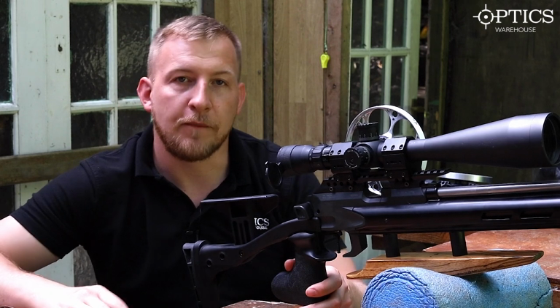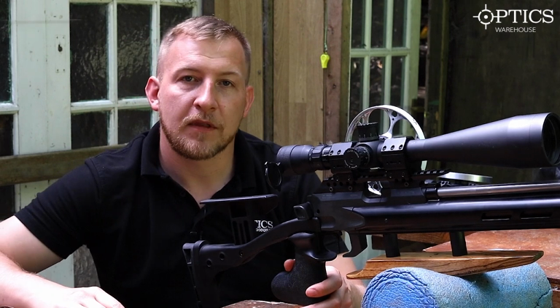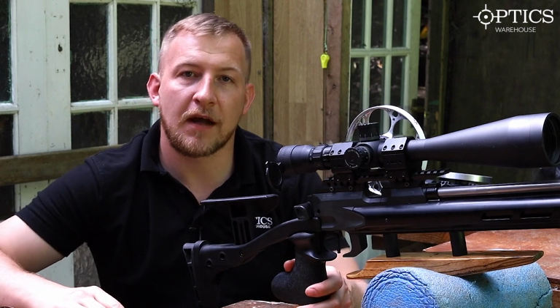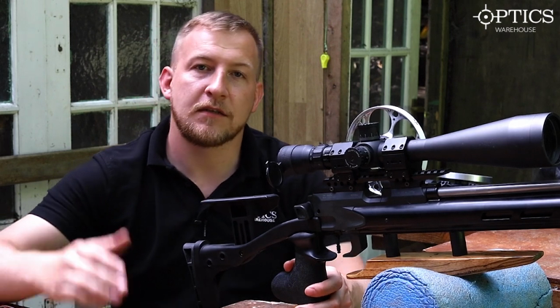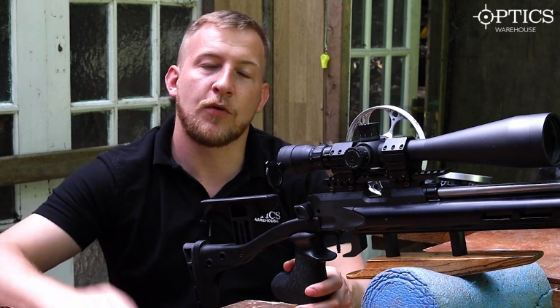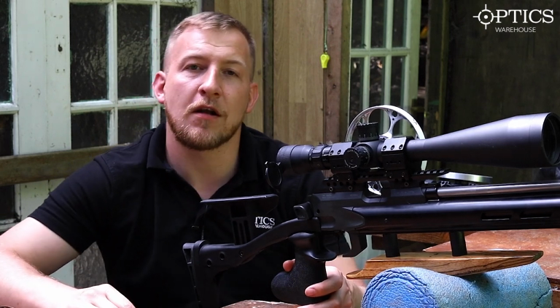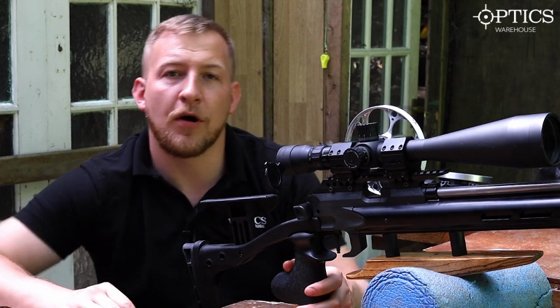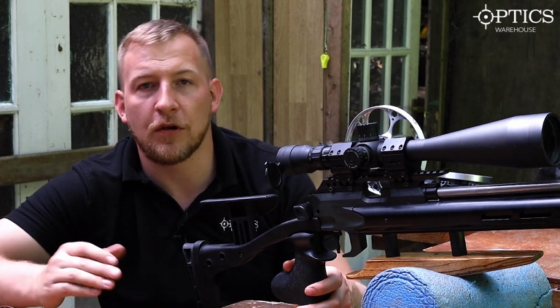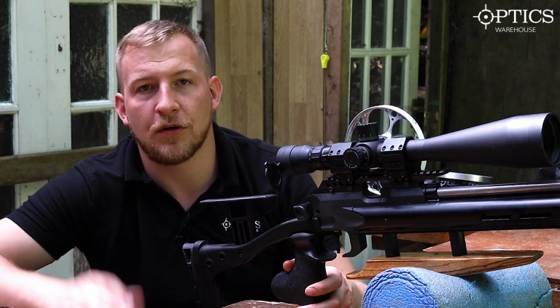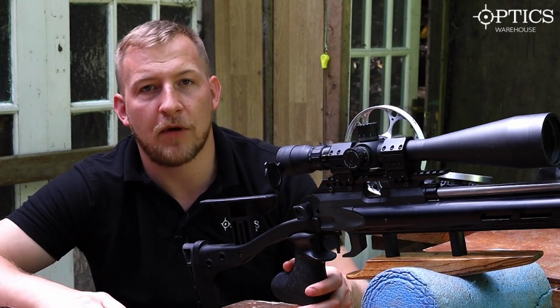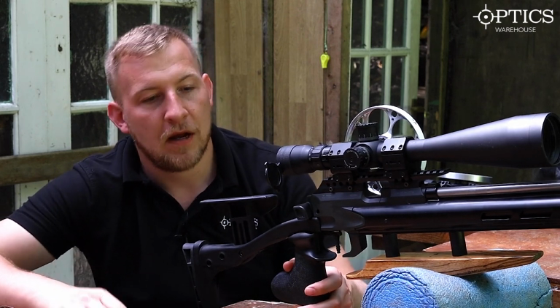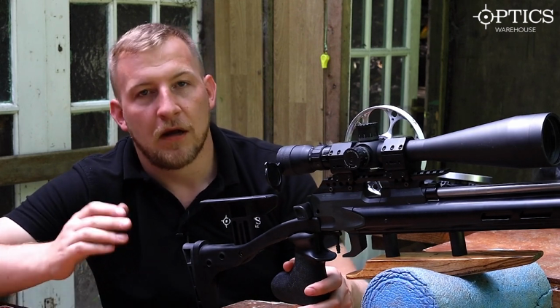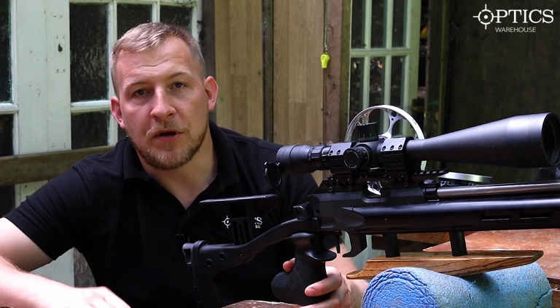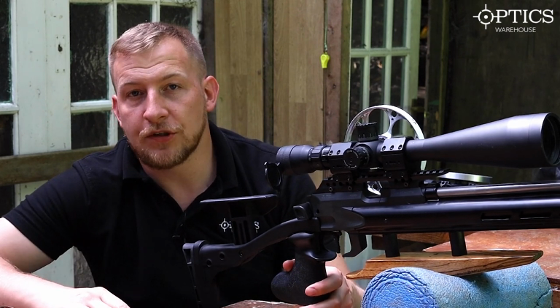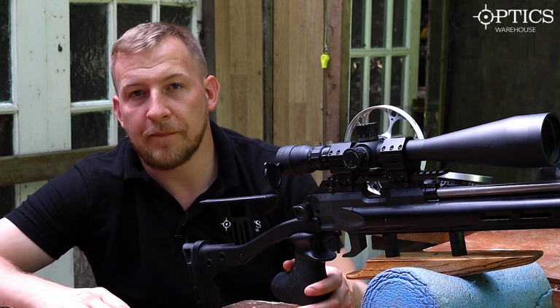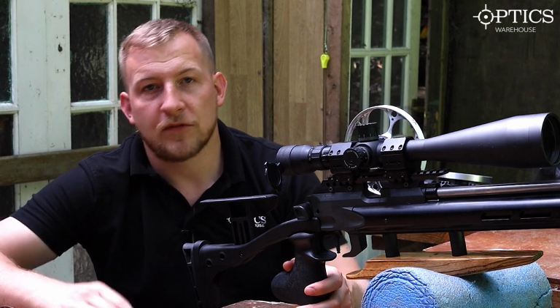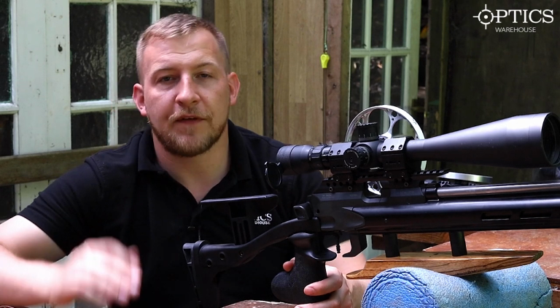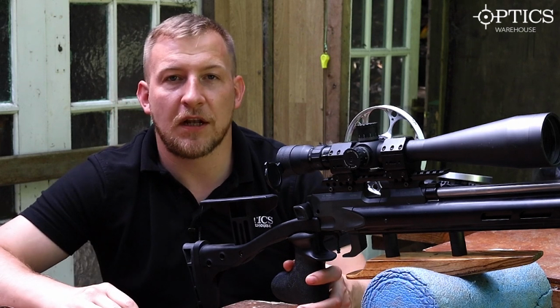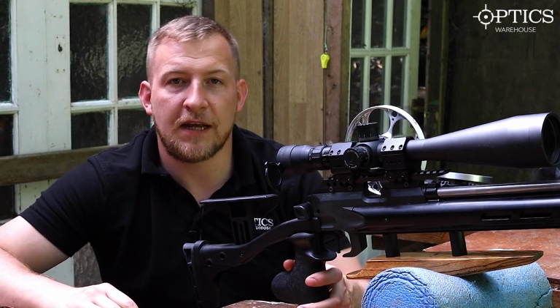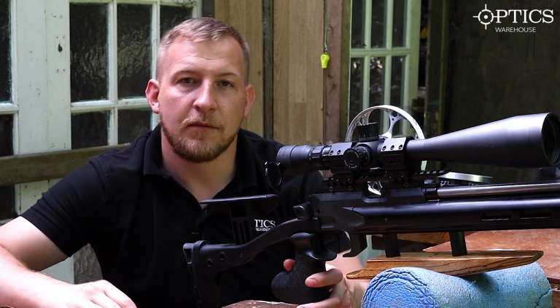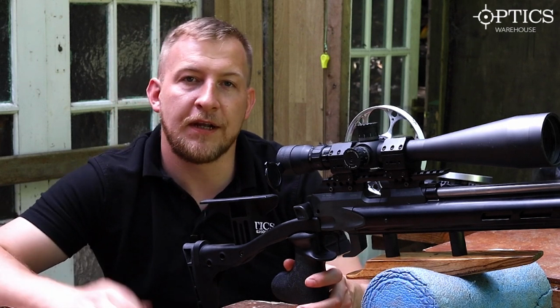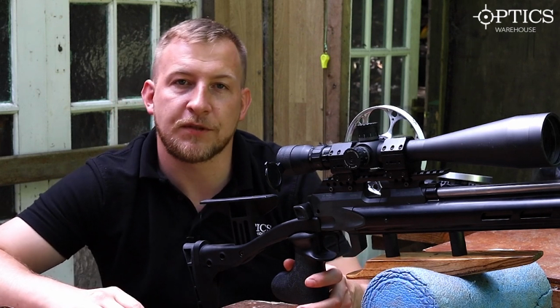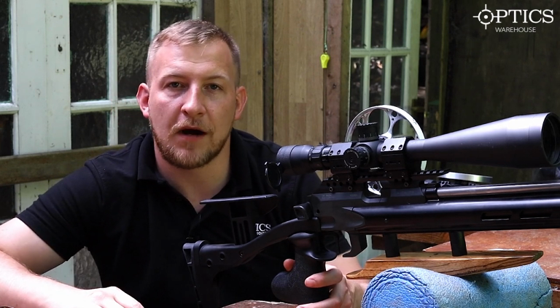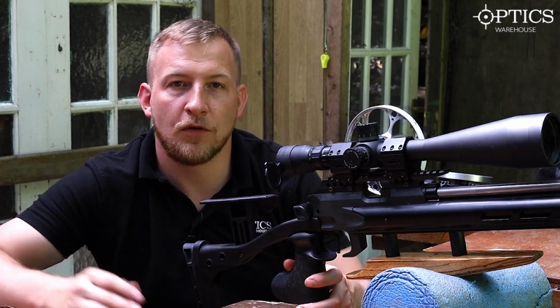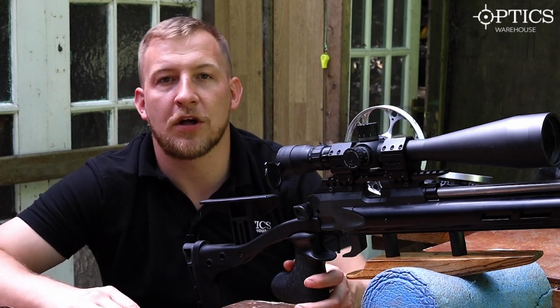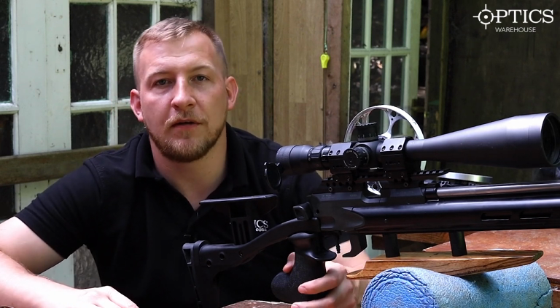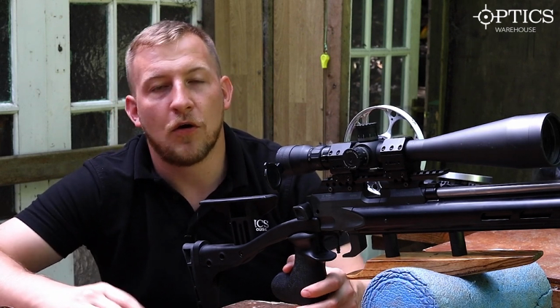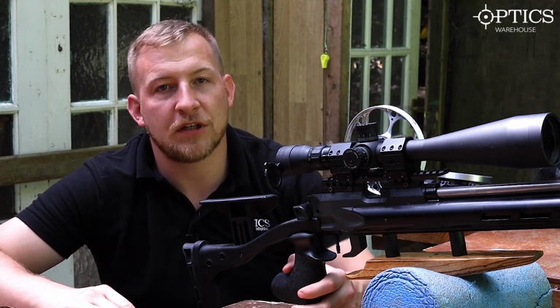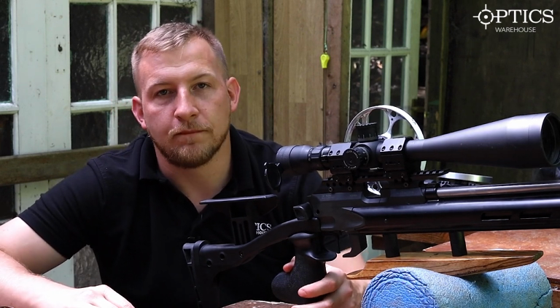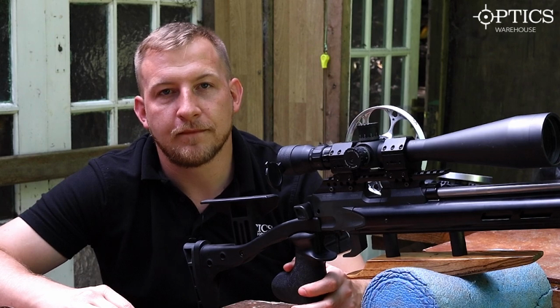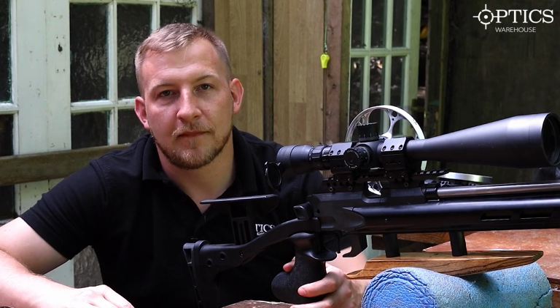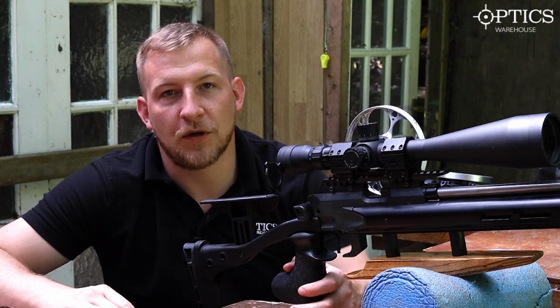So that is a quick round-up of the Long Shot camera. Hope you guys enjoyed it — anything else you'd like to see, please drop us an email, leave a comment, or give us a call. Thanks for watching.